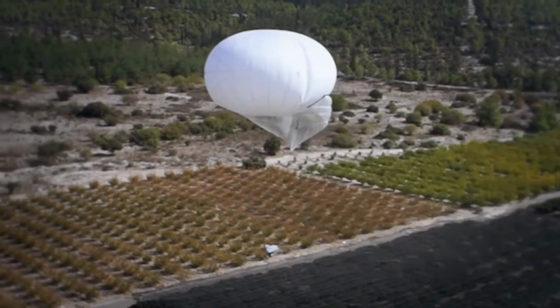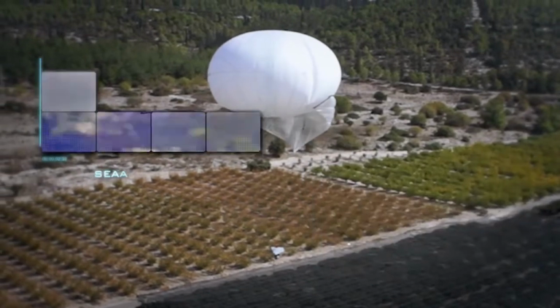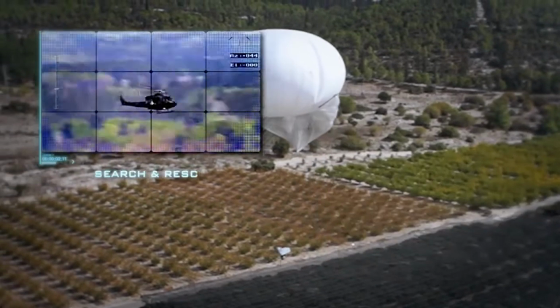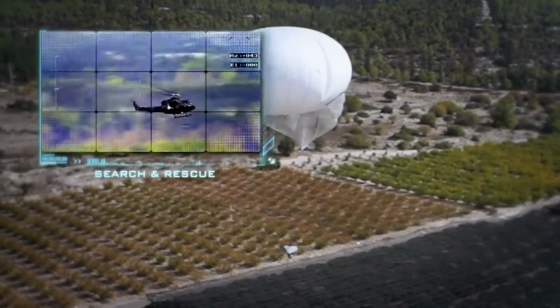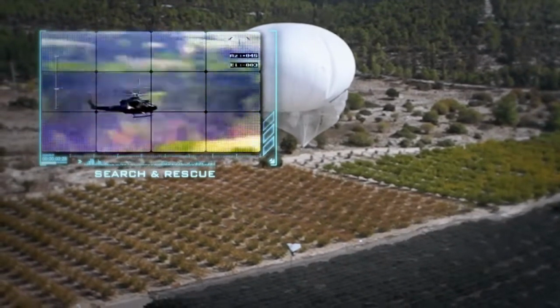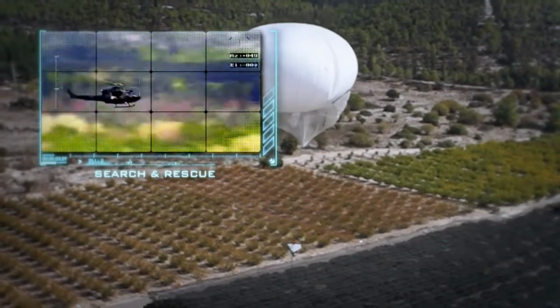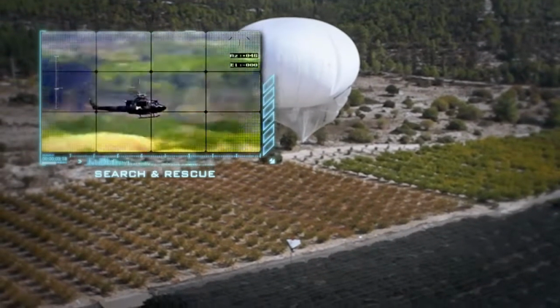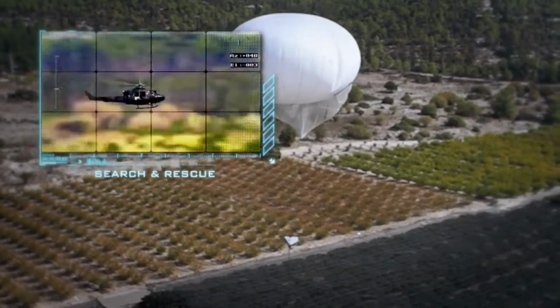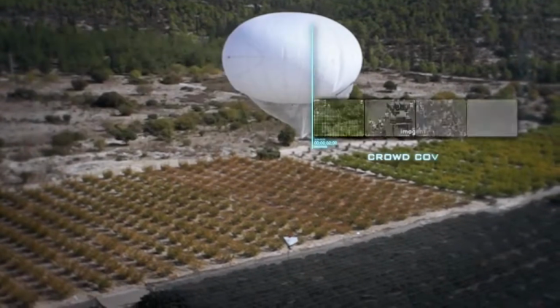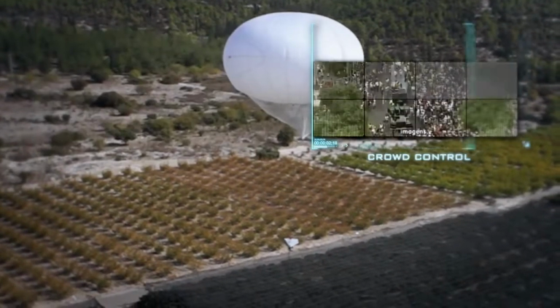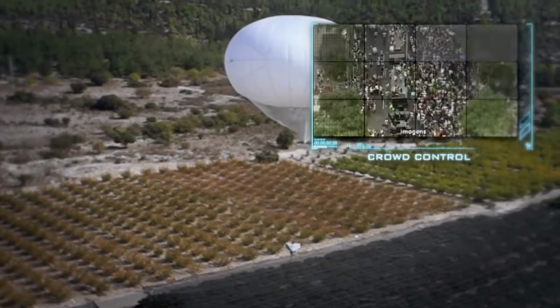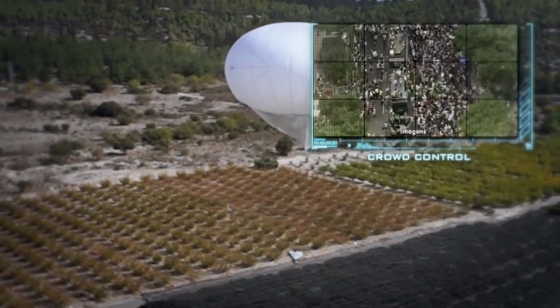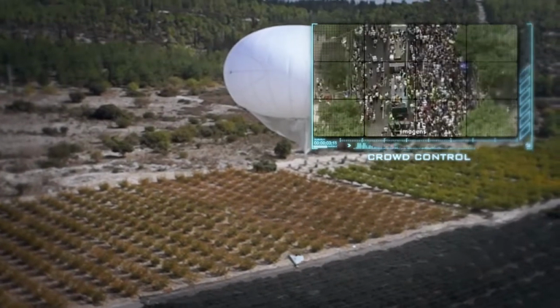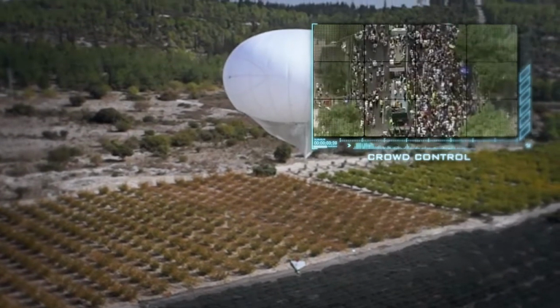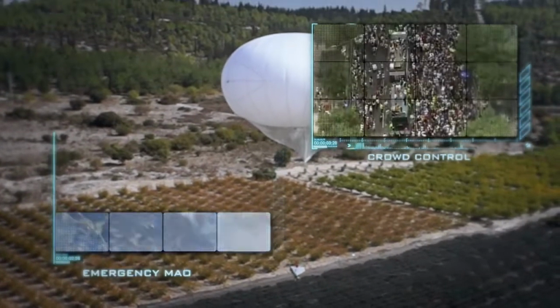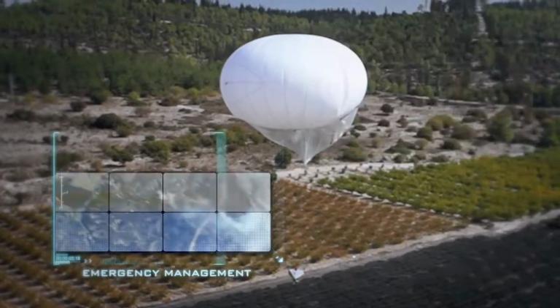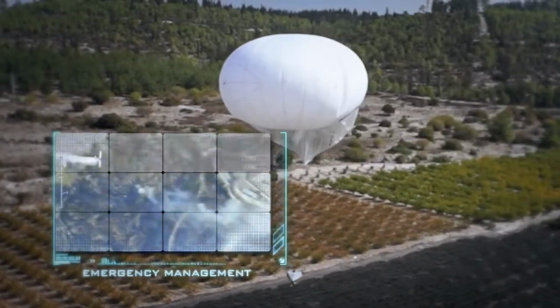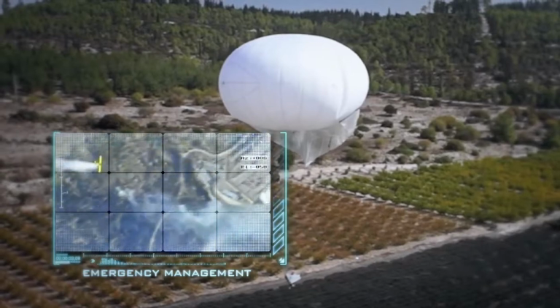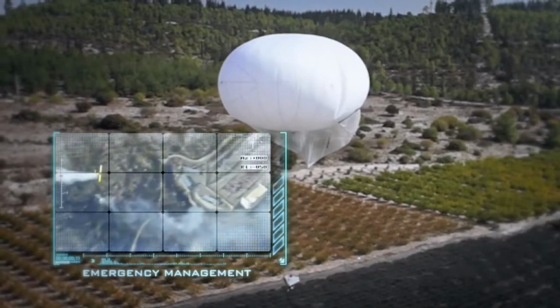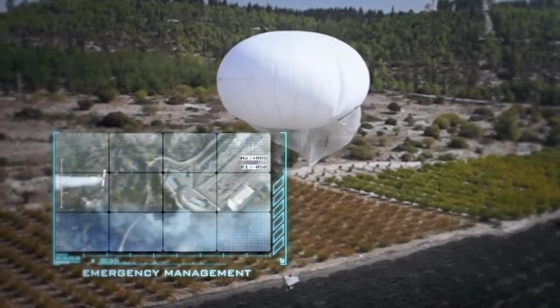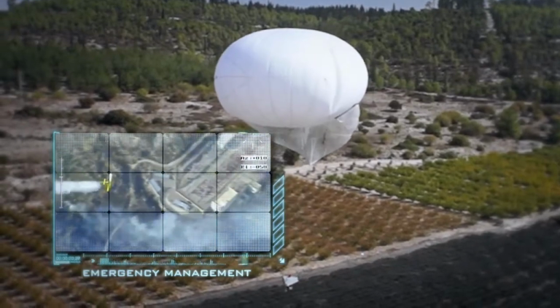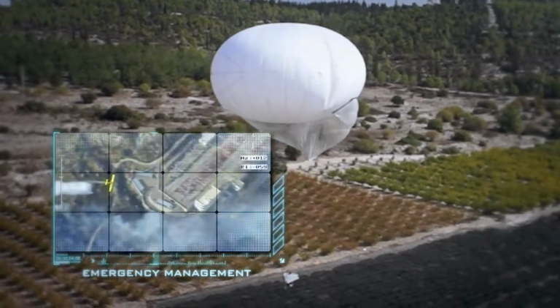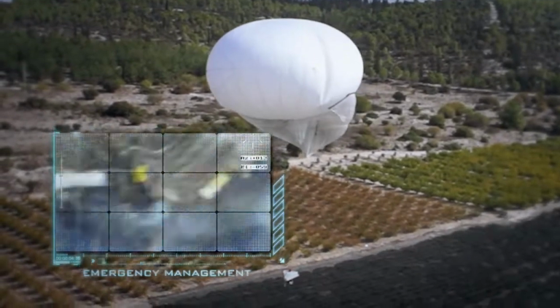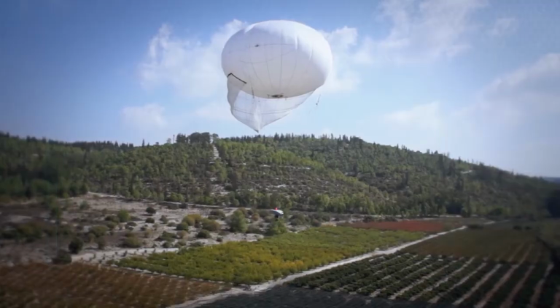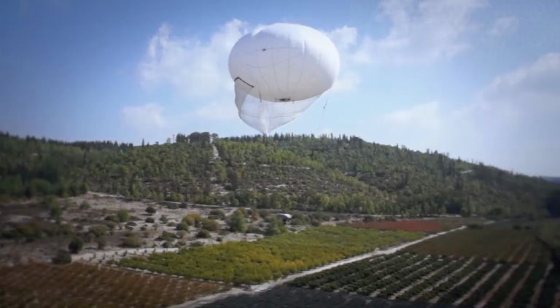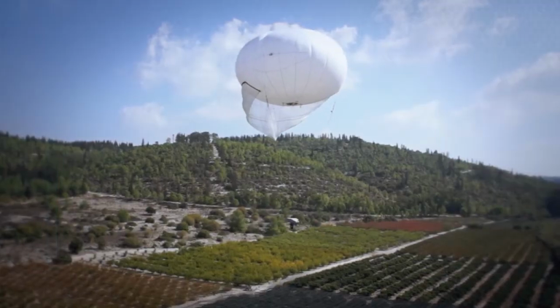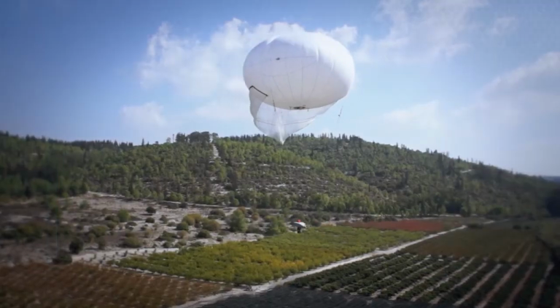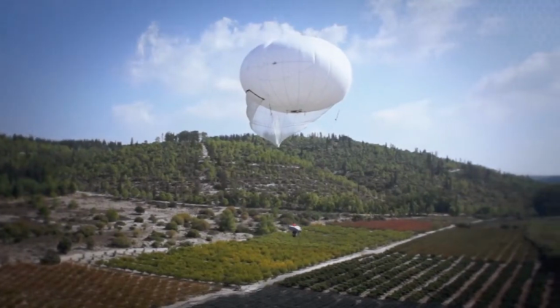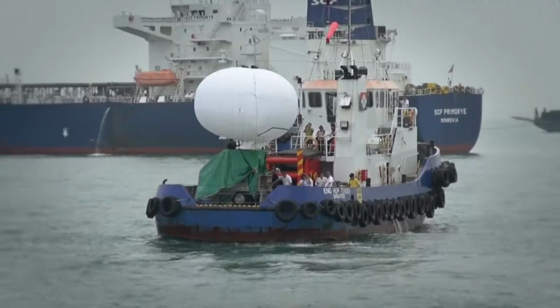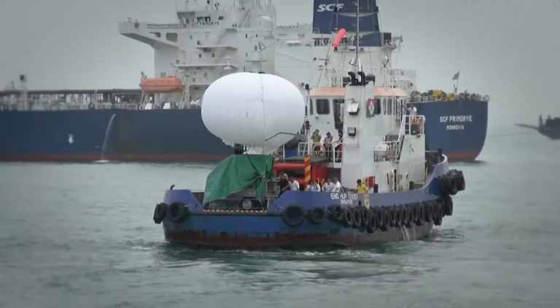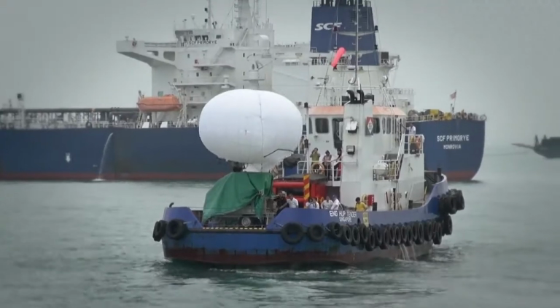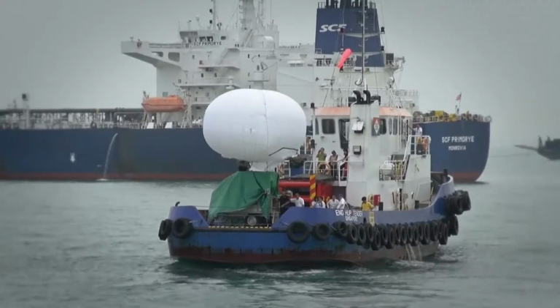Additional applications include search and rescue, crowd control, and emergency management — on land or at sea.